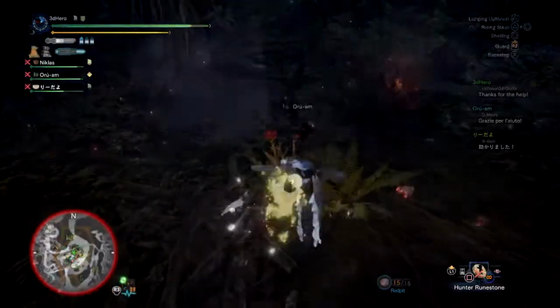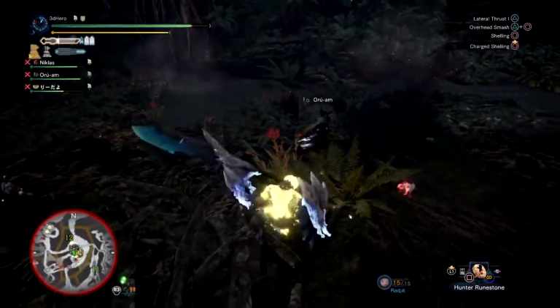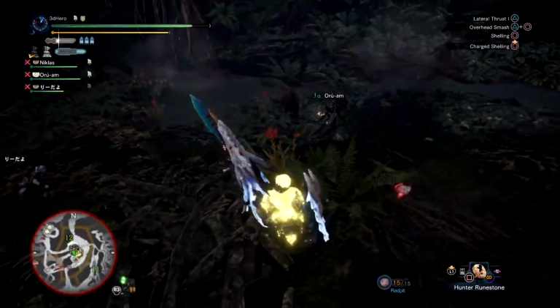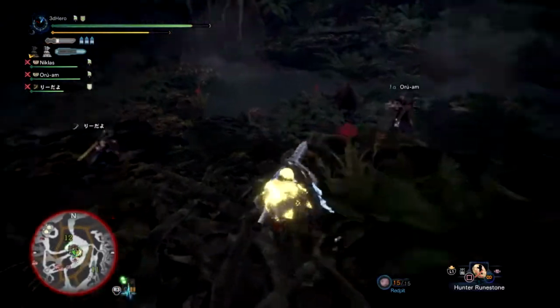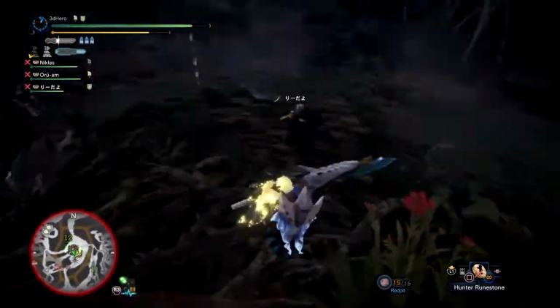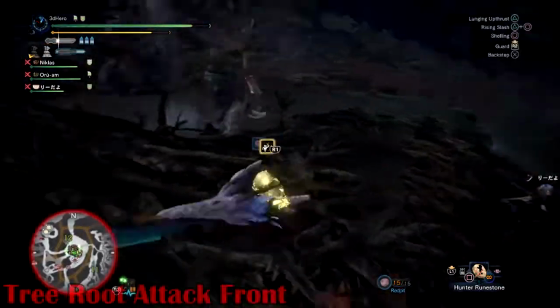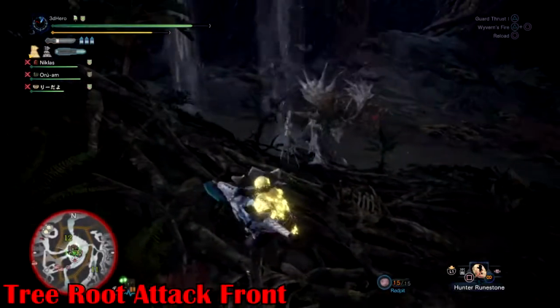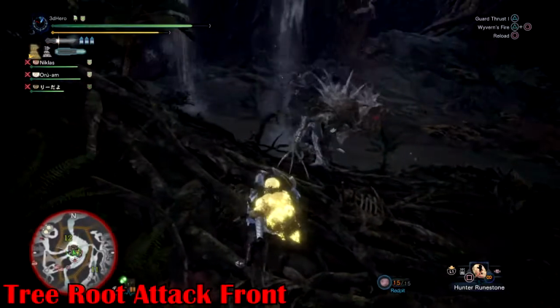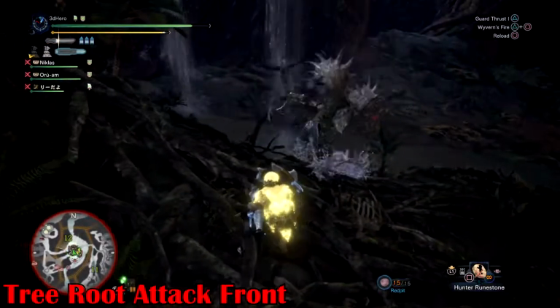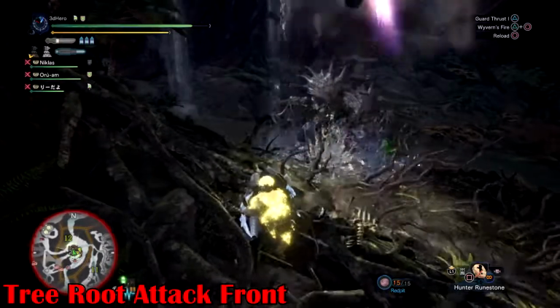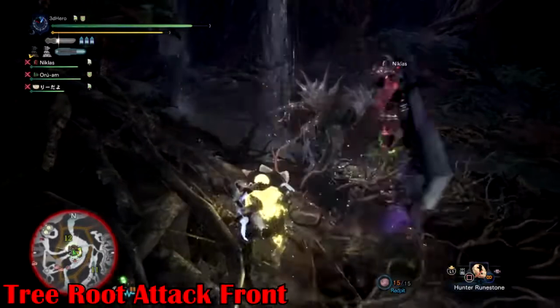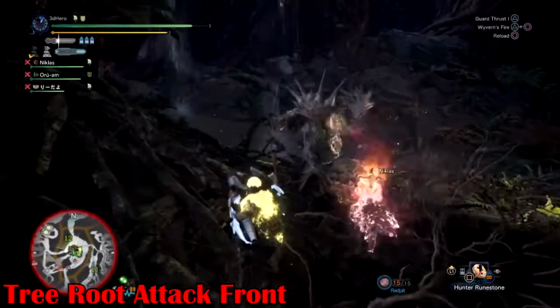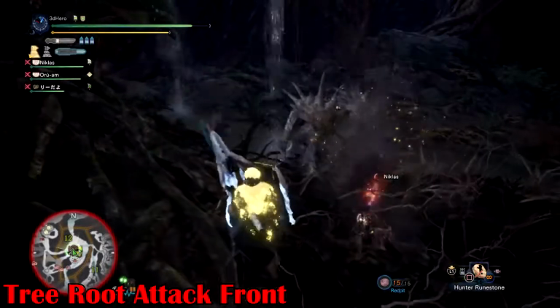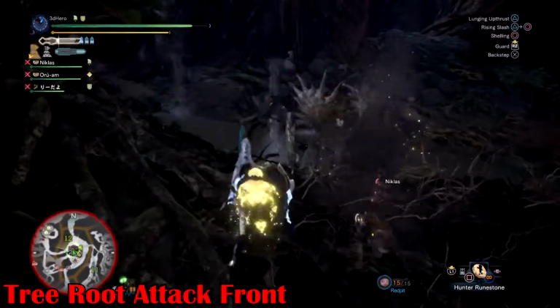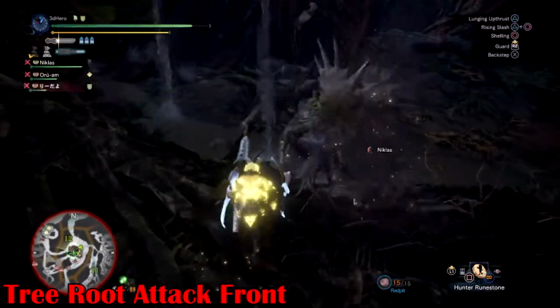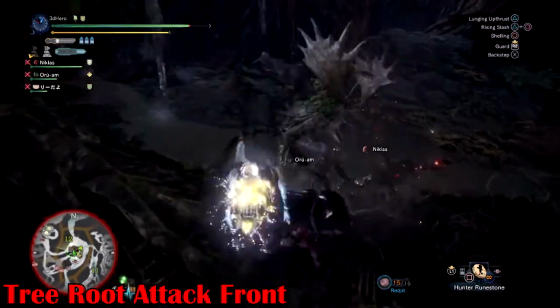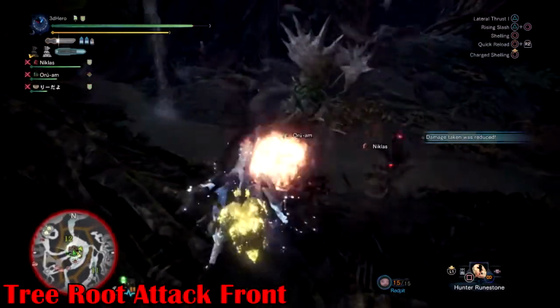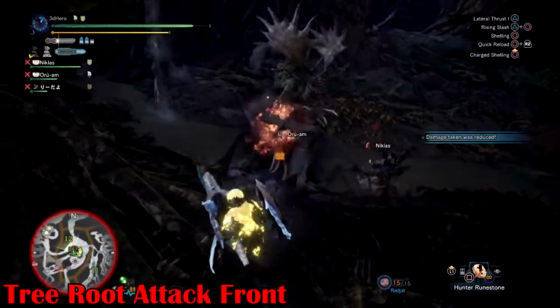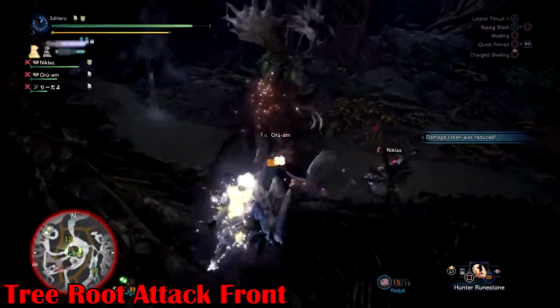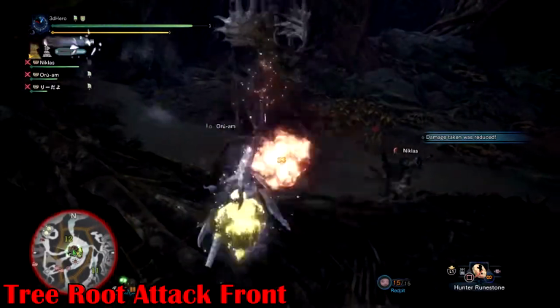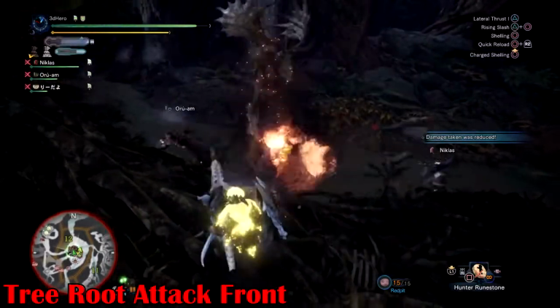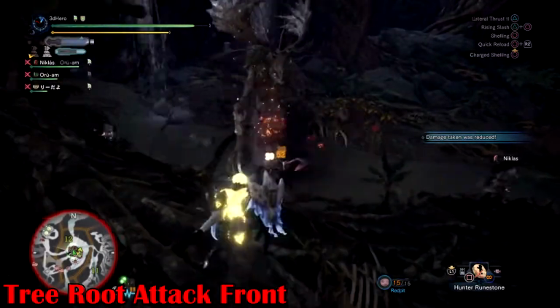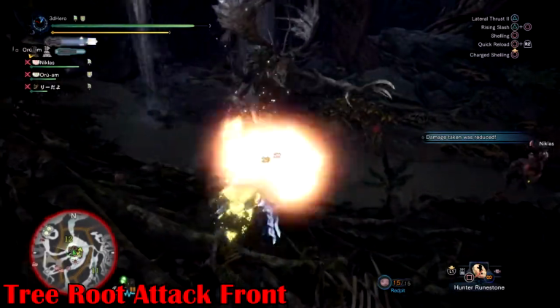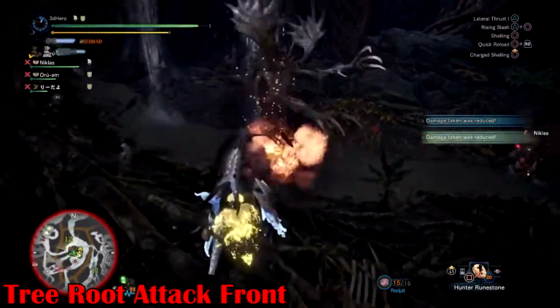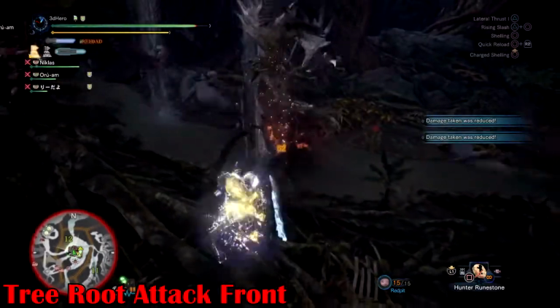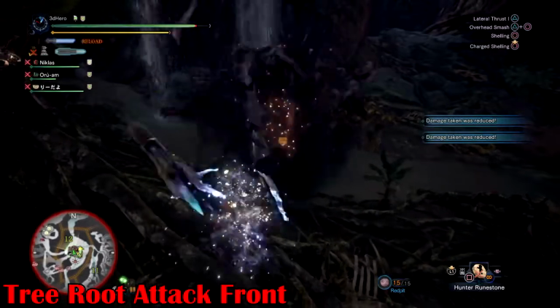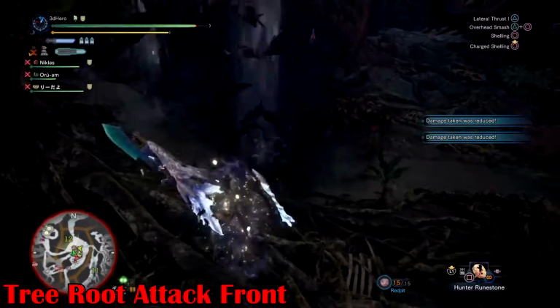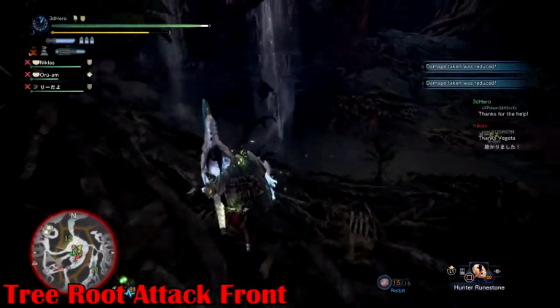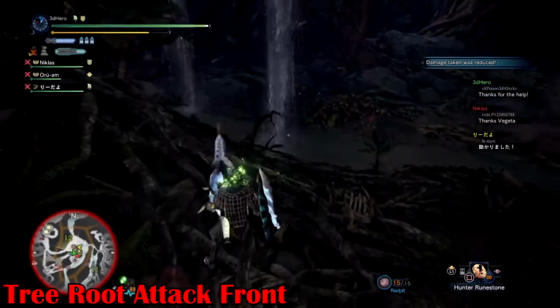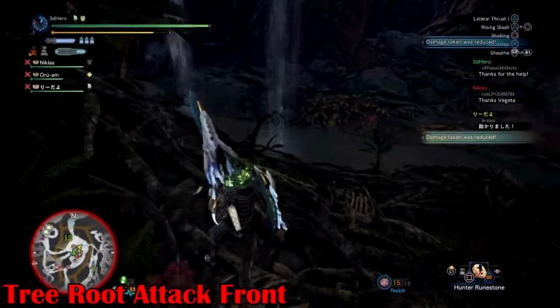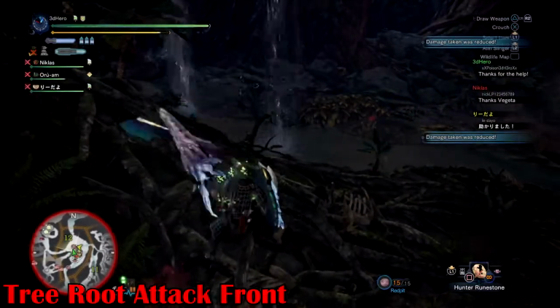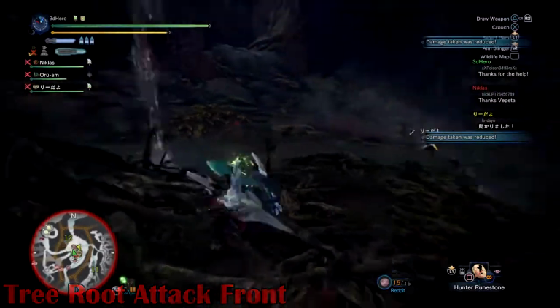Tree Root Attack Front: when the Leshen places one hand on the ground, a tree root will come out in a cone shape in front of him, and can be easily blocked or dodged if you know the angle to avoid it.